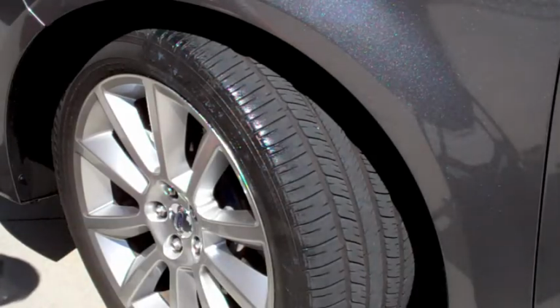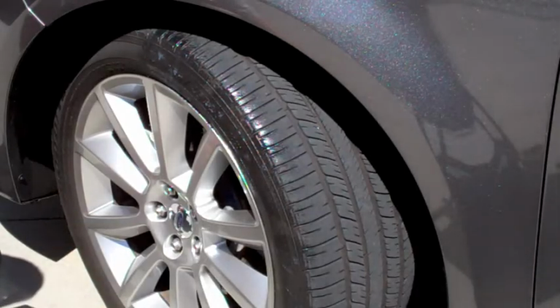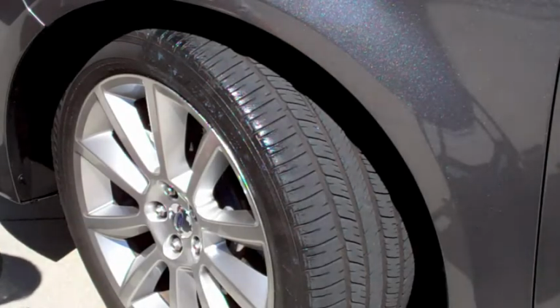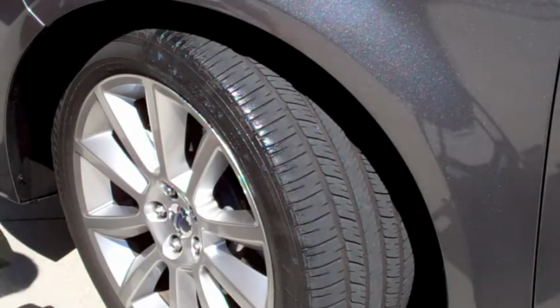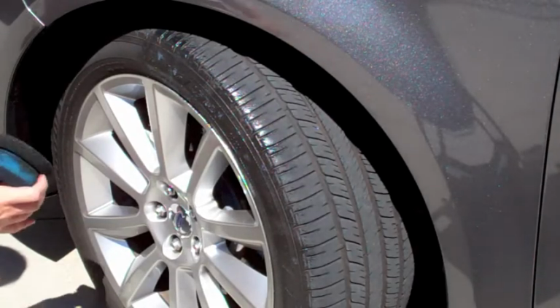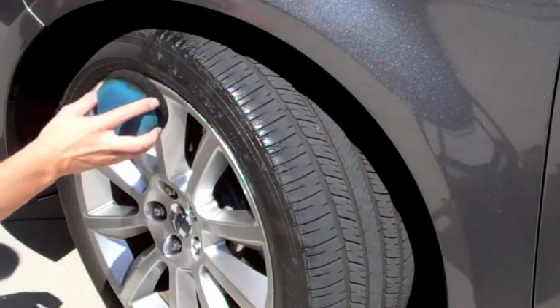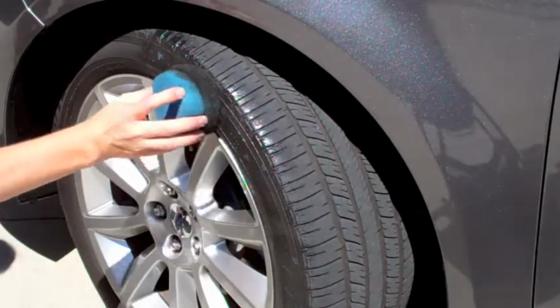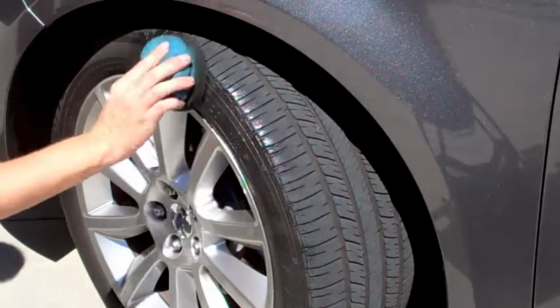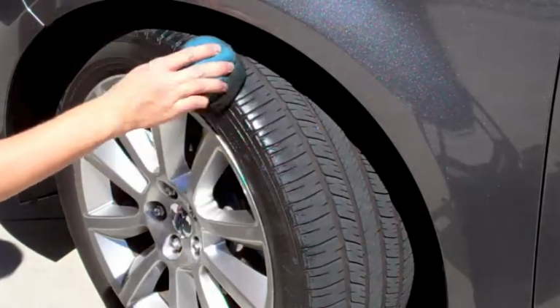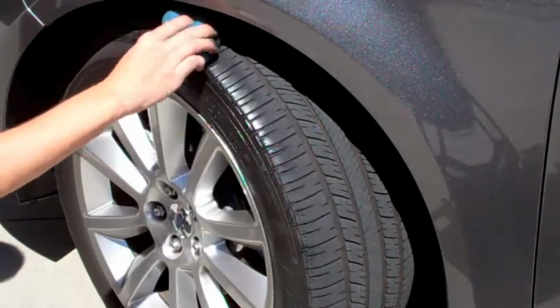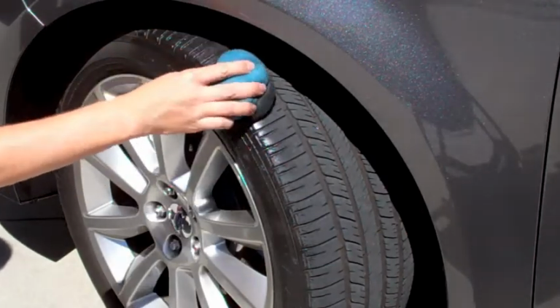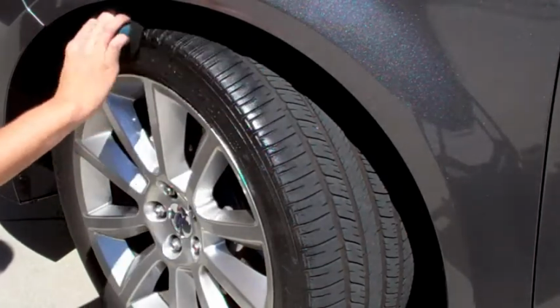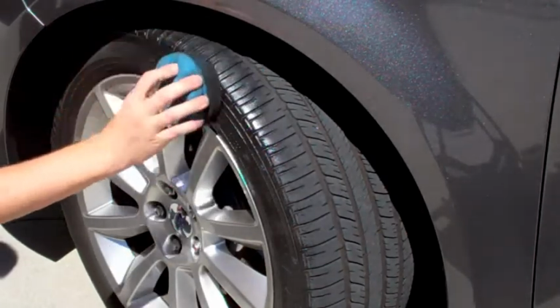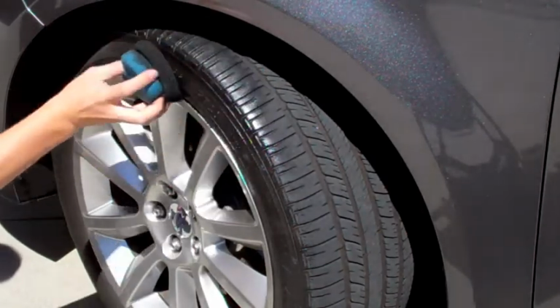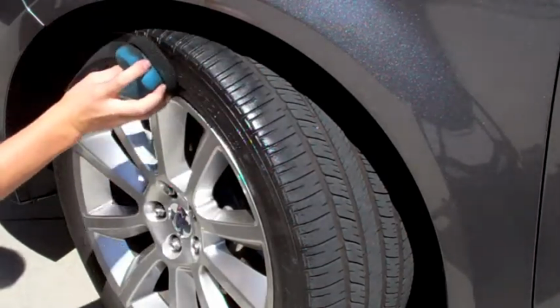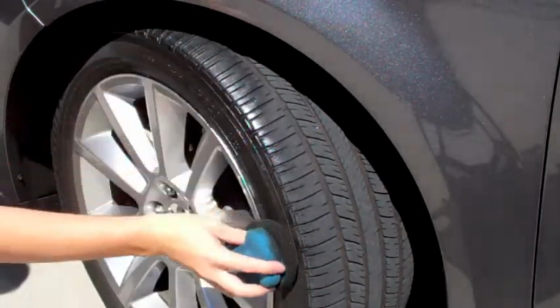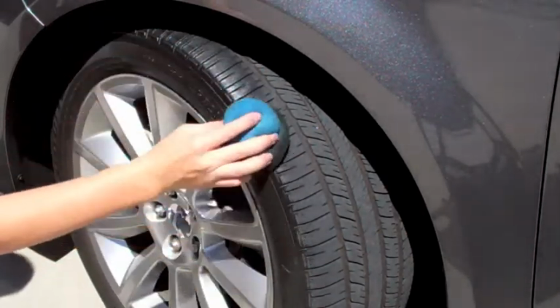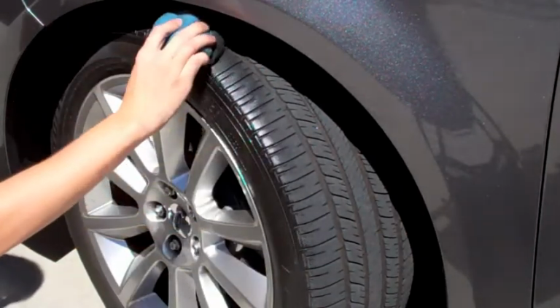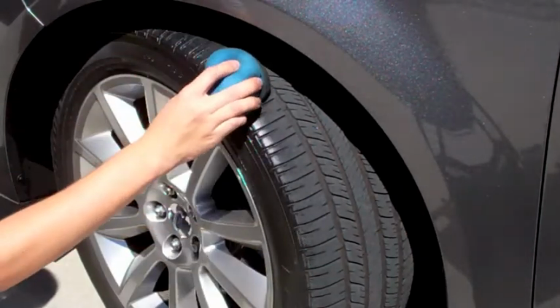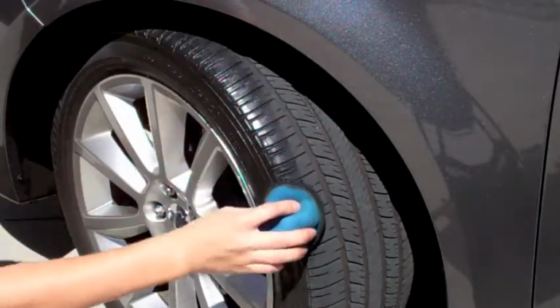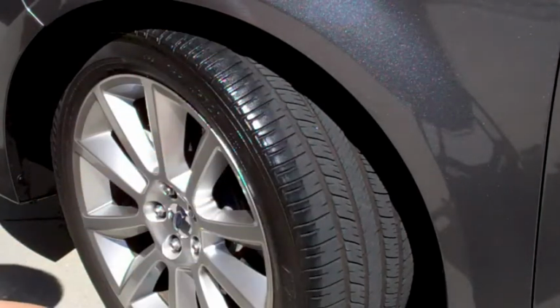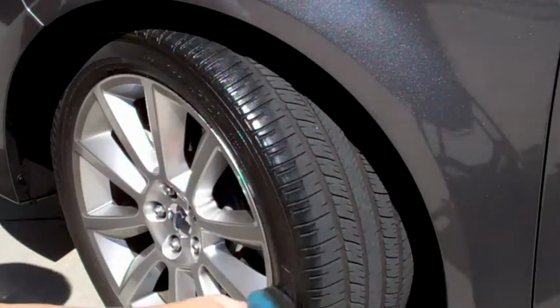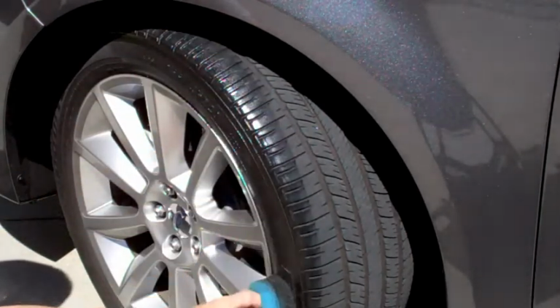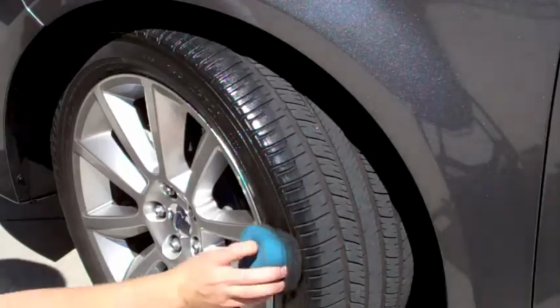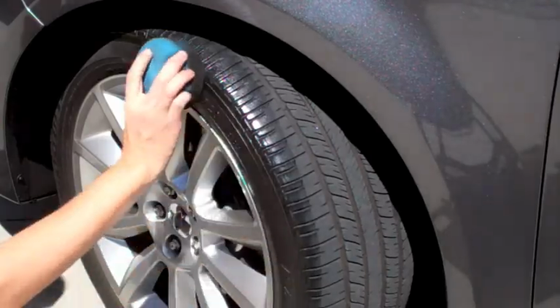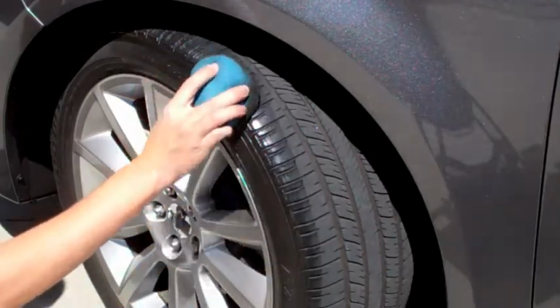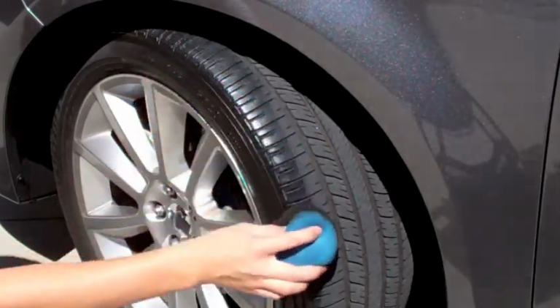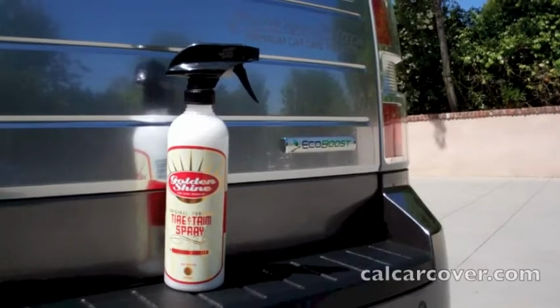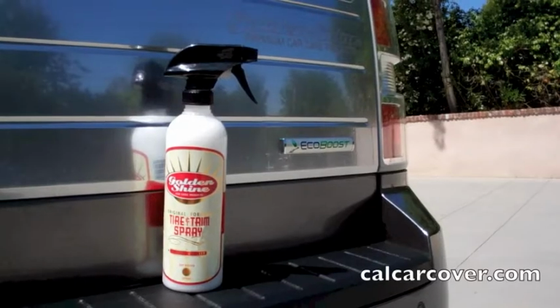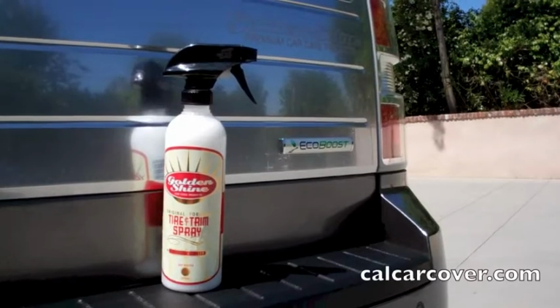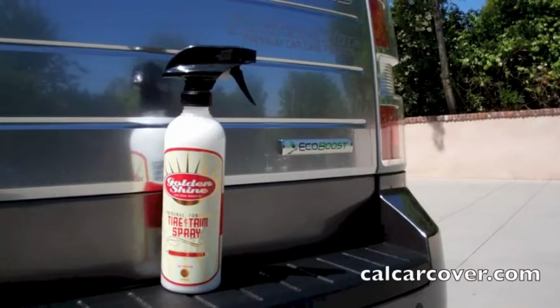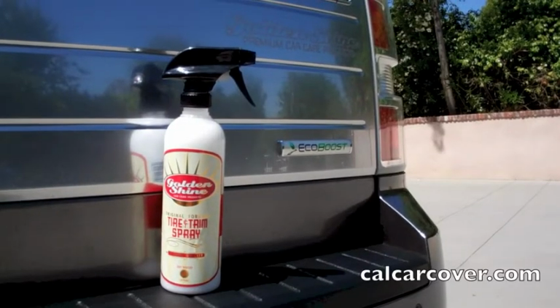The spray will give your trim and tires a semi-gloss shine that lasts for days, not hours. Give your tires and trim a shine that will last with the Goldenshine Tire and Trim Spray.